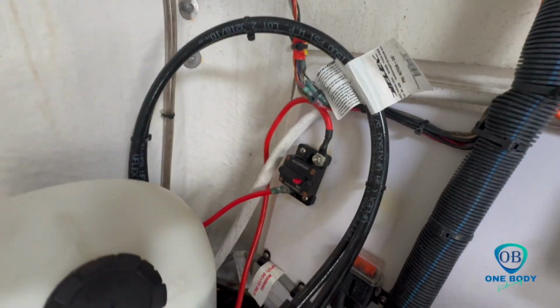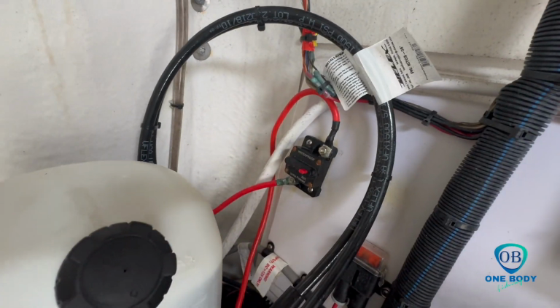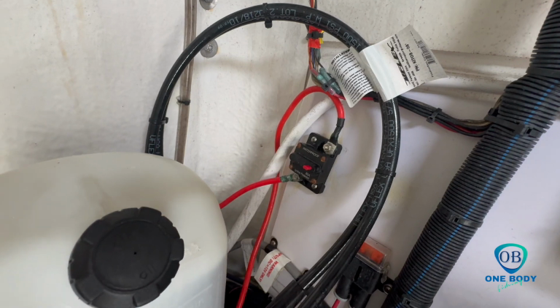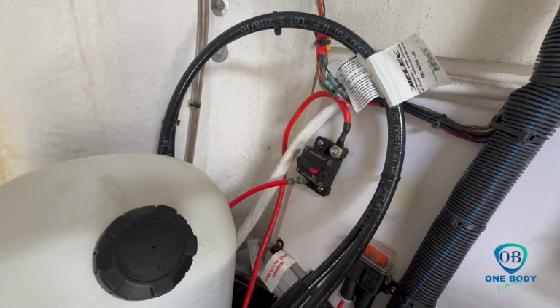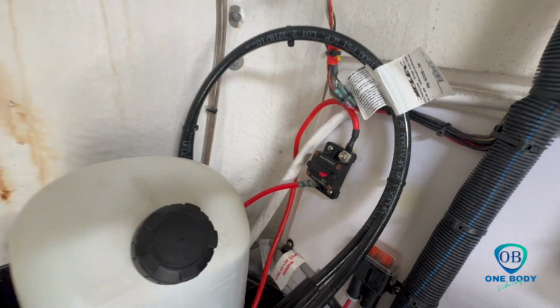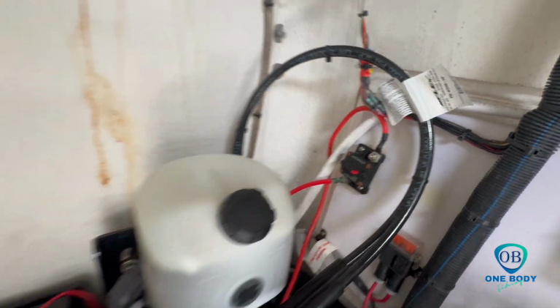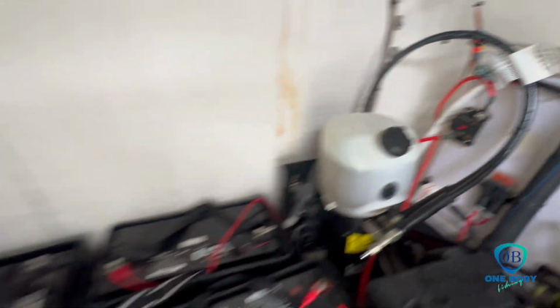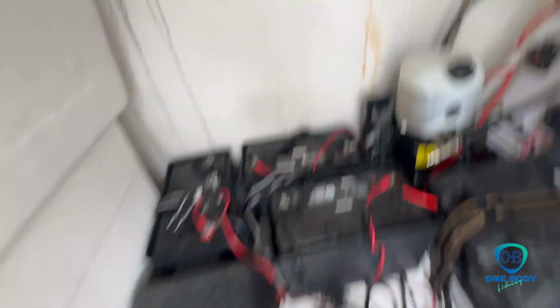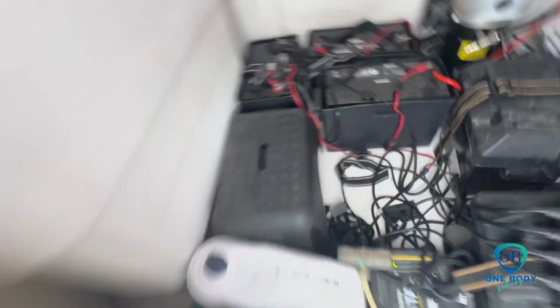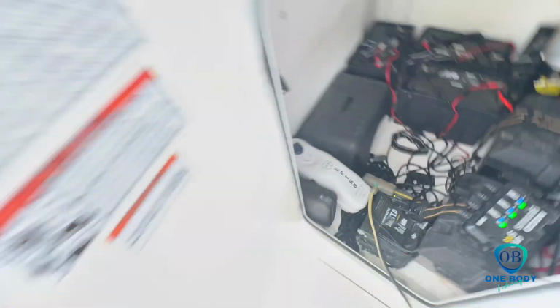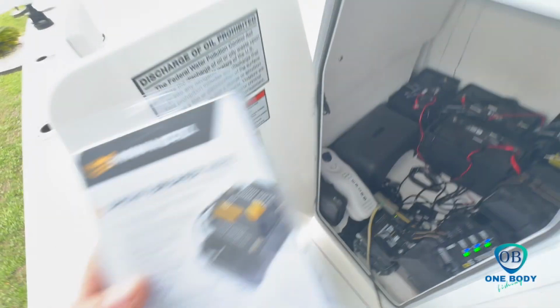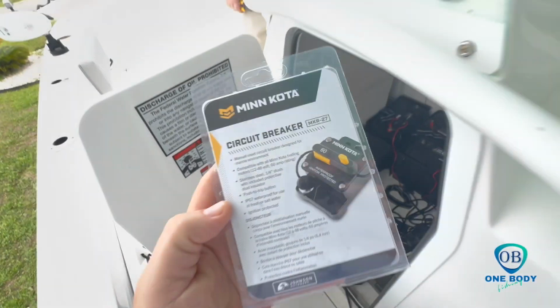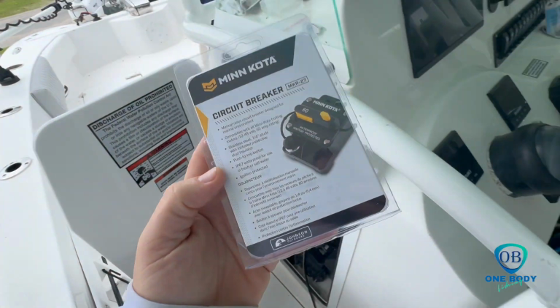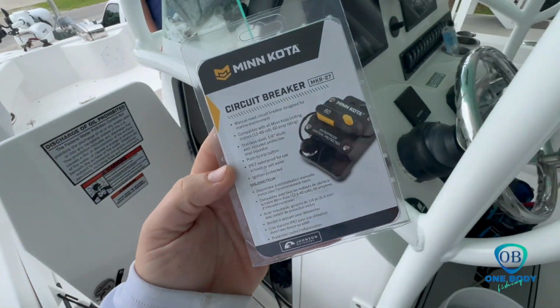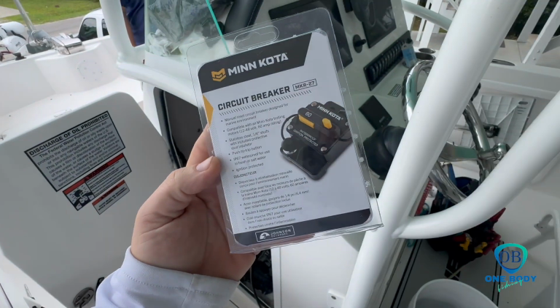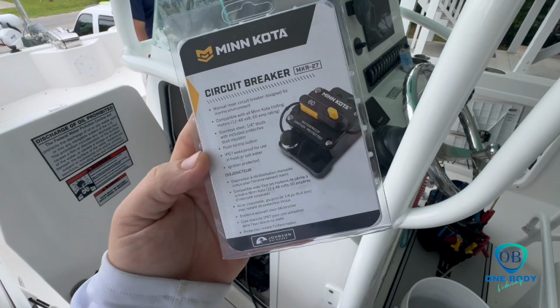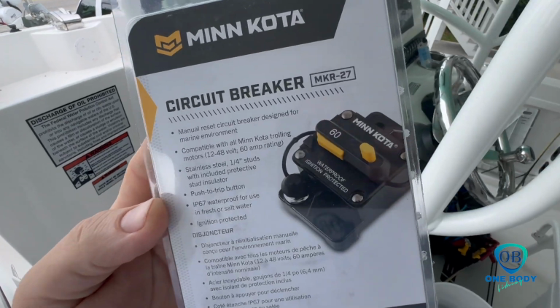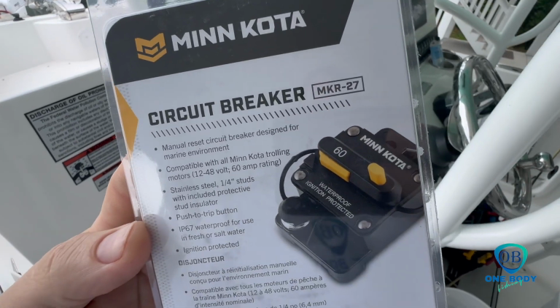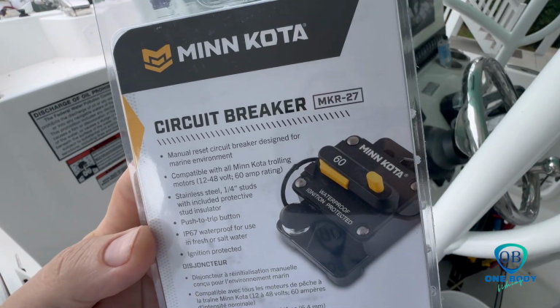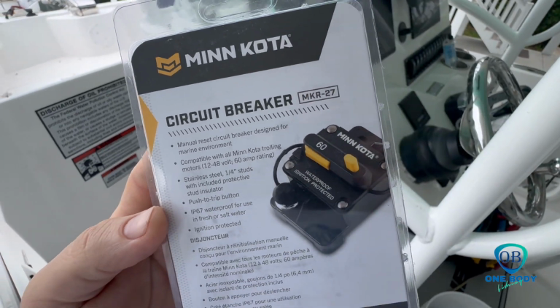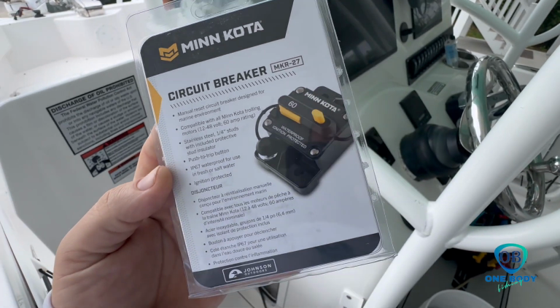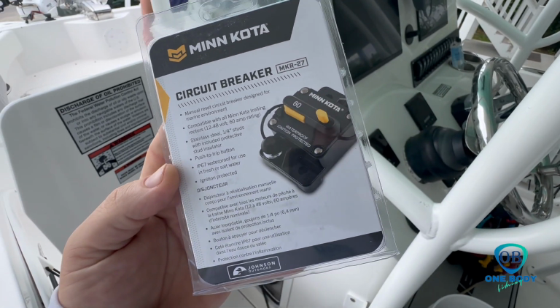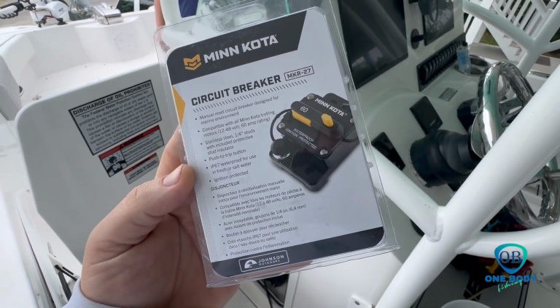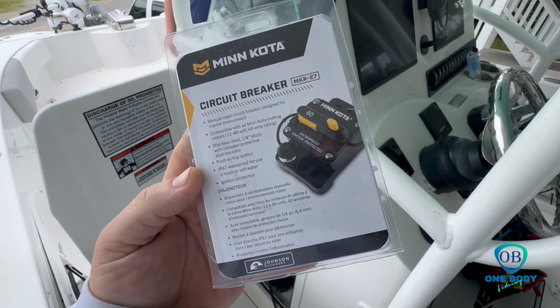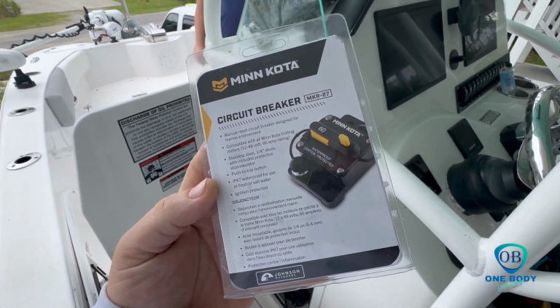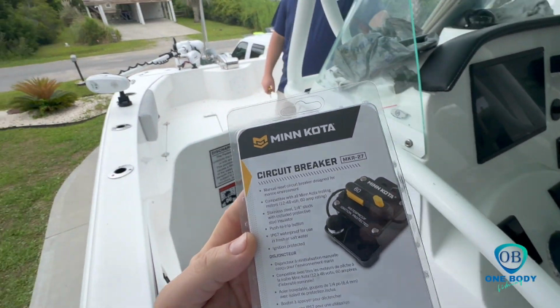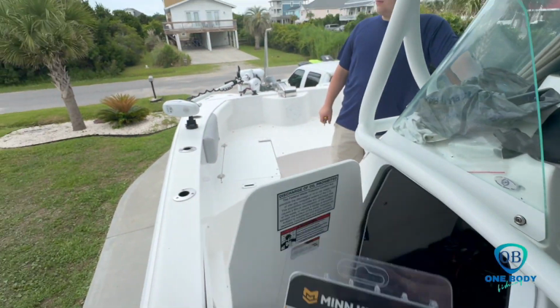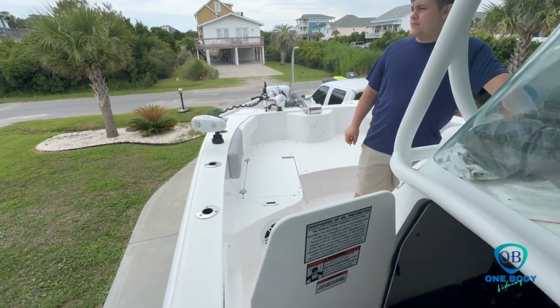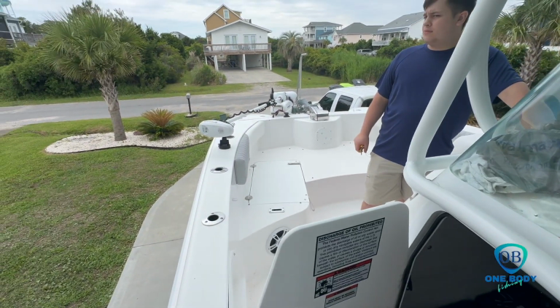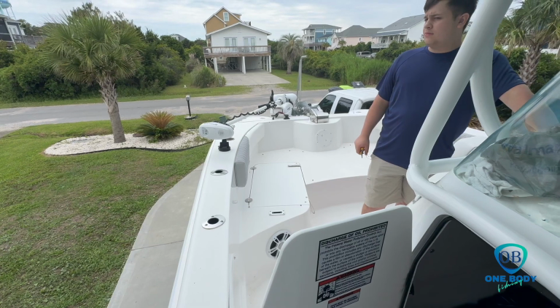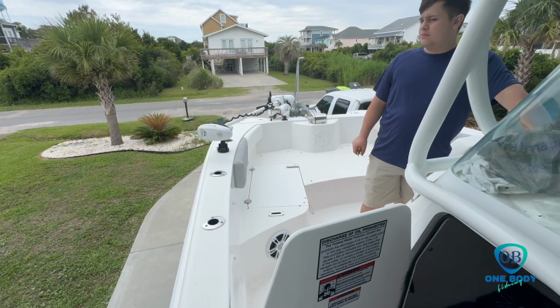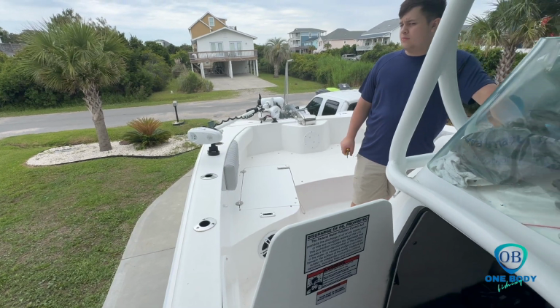This right here is bad, and we're going to be replacing and installing it with a Minn Kota MkR-27 main disconnect breaker for our Minn Kota trolling motor.